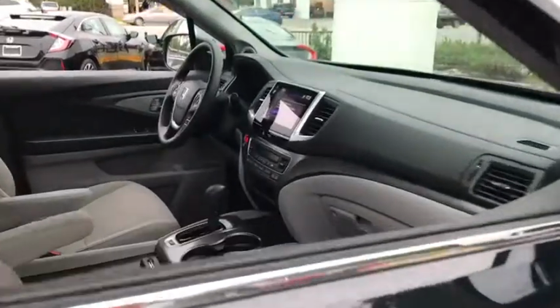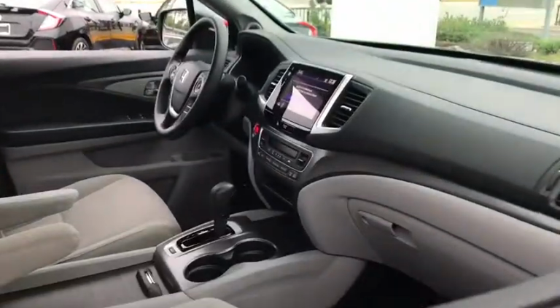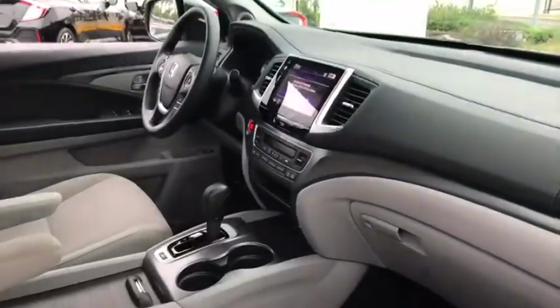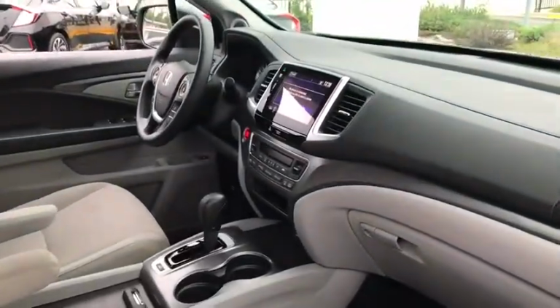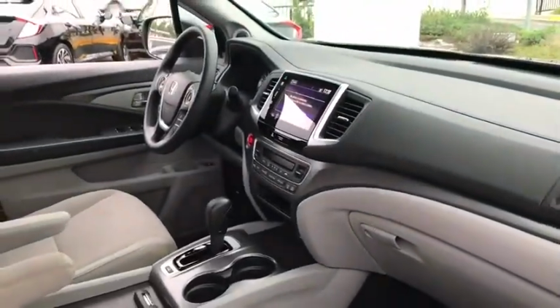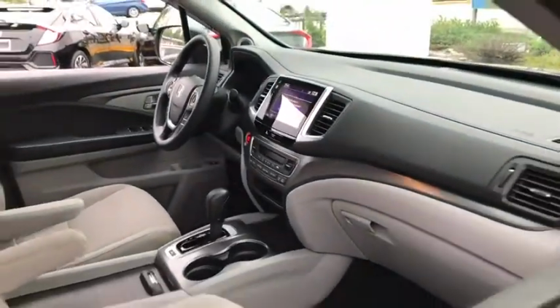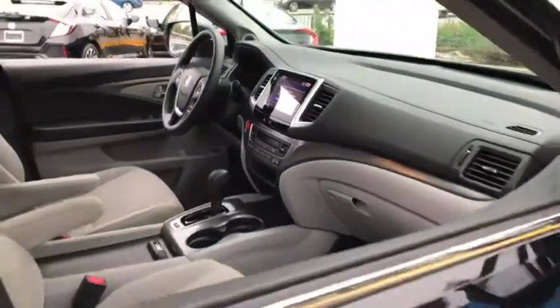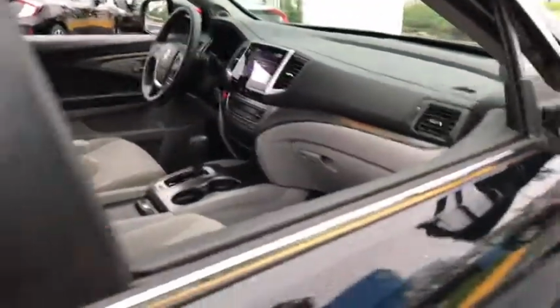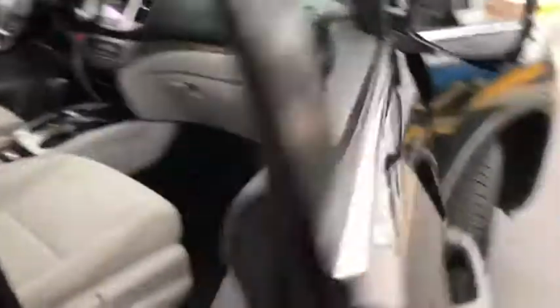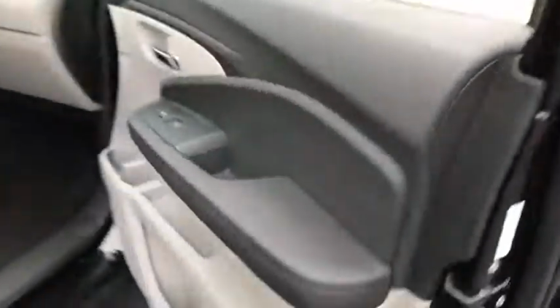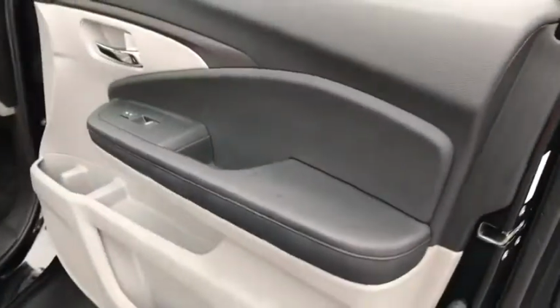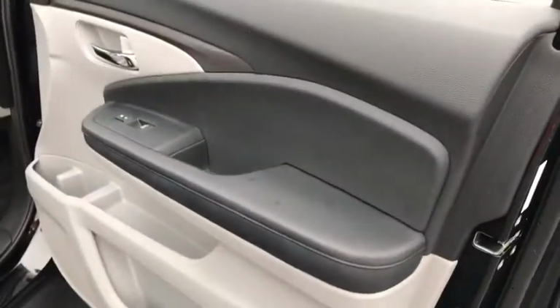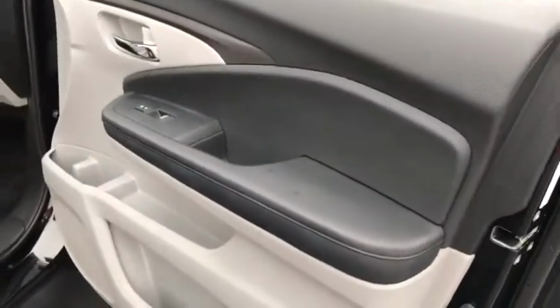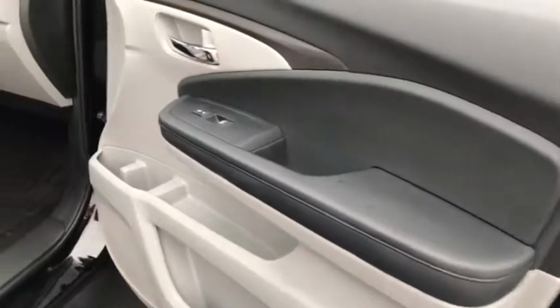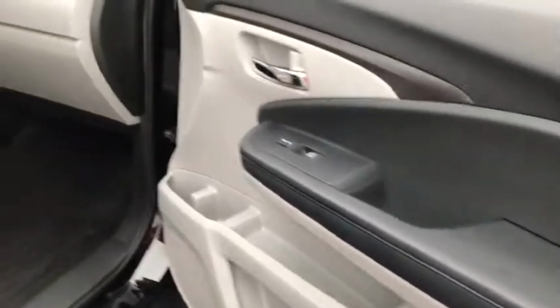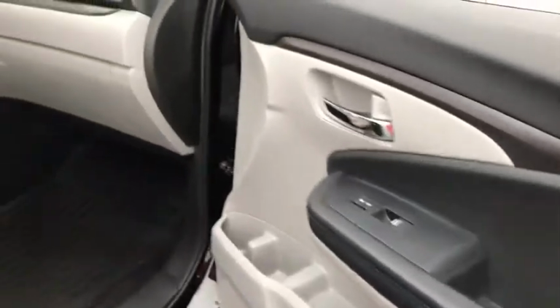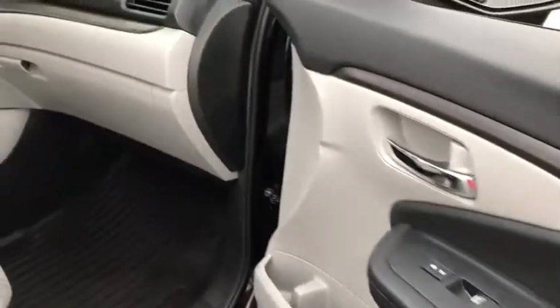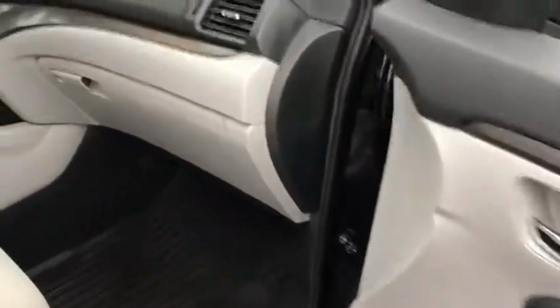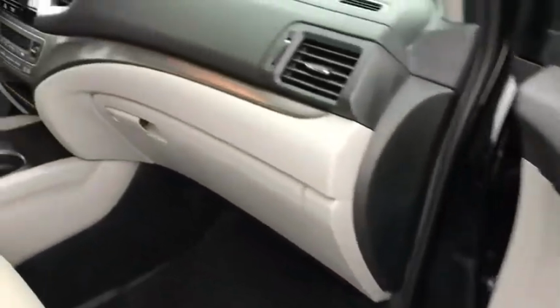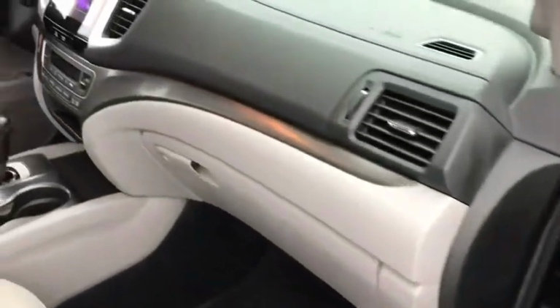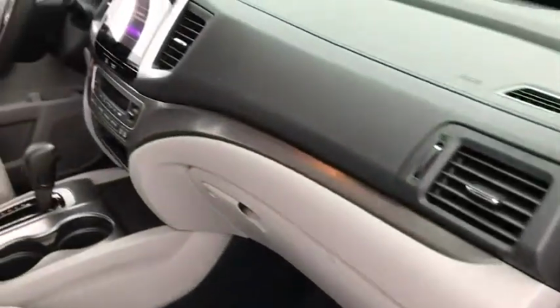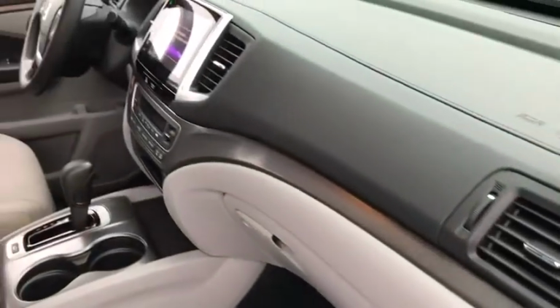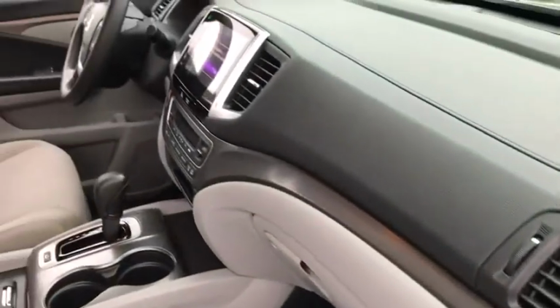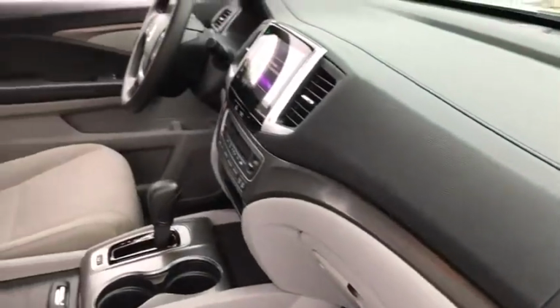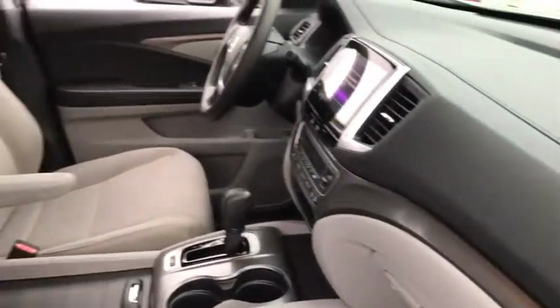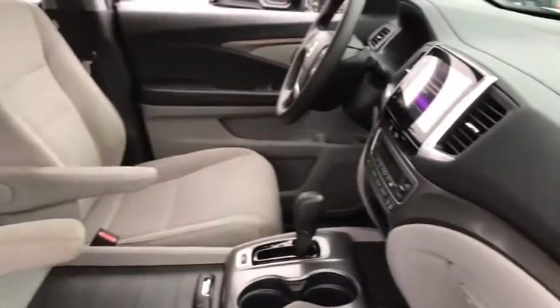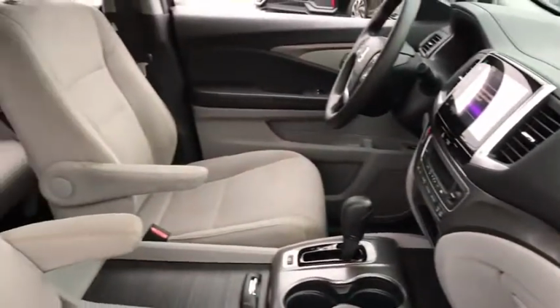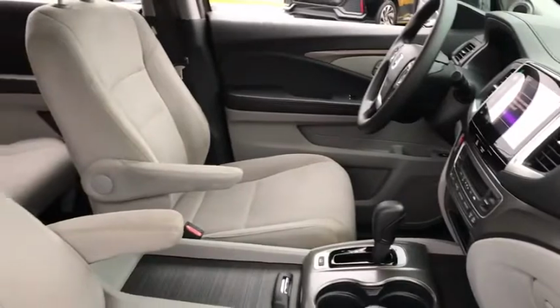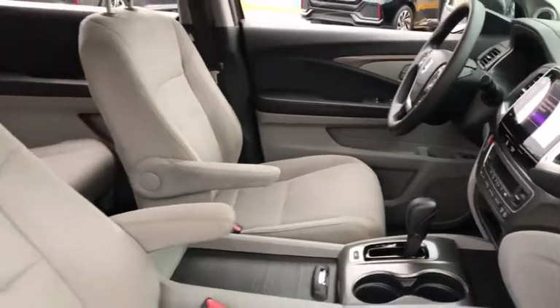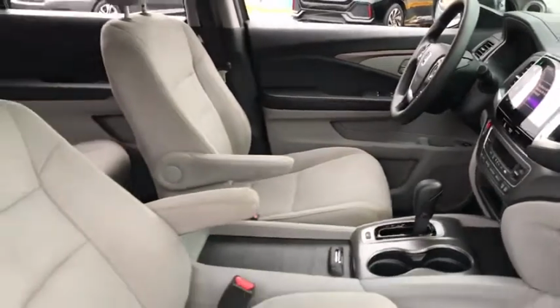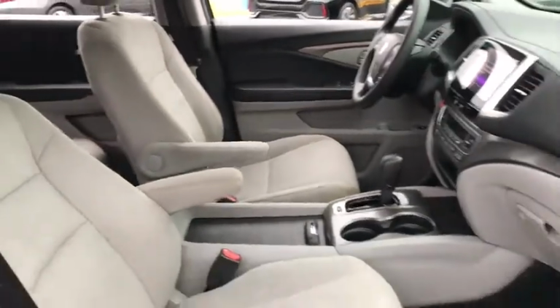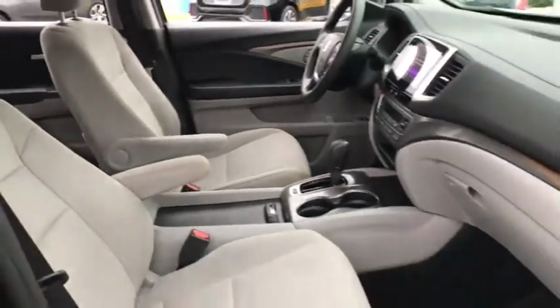Traction control. Dual airbags. Power steering. Alloy wheels. Four-wheel disc brakes. Electronic stability control. Power windows. Security system. Rear window defroster. Fog lights.